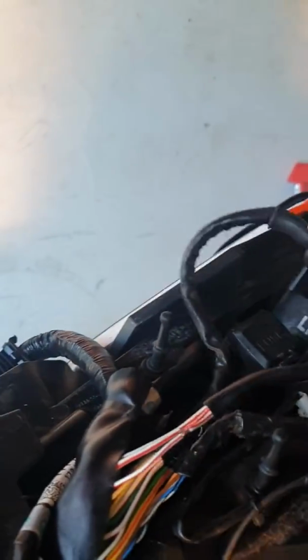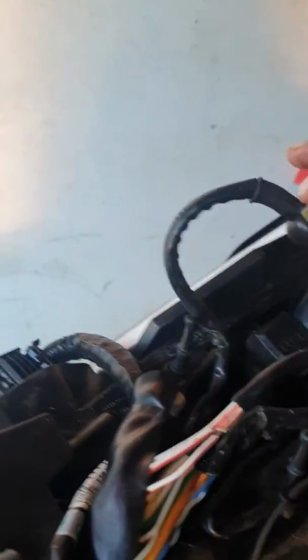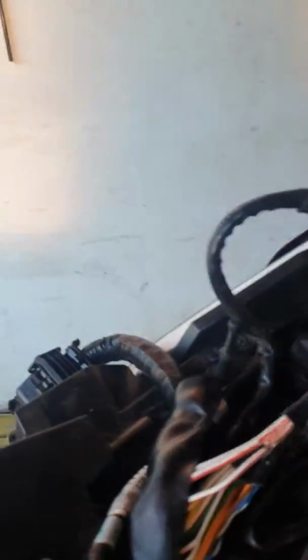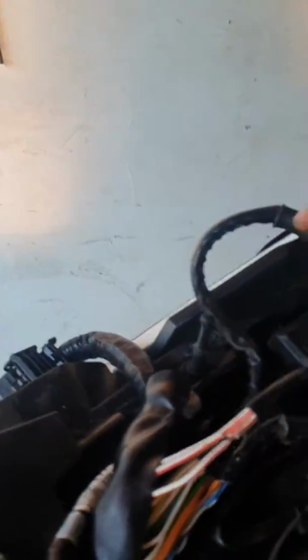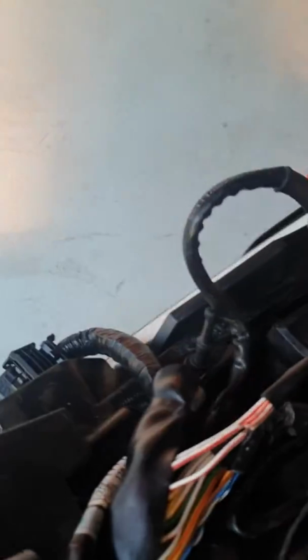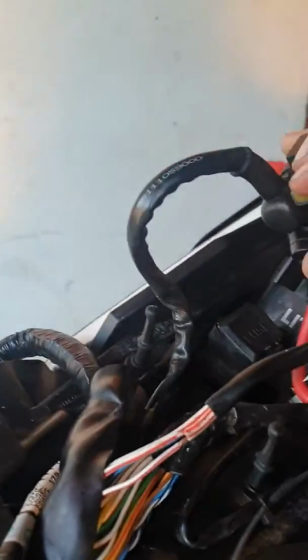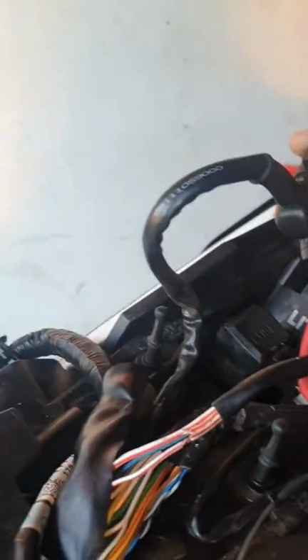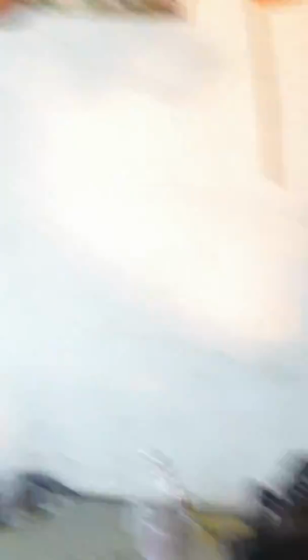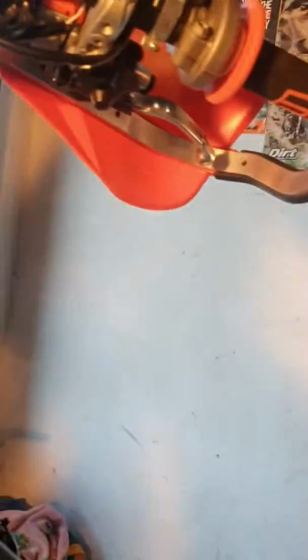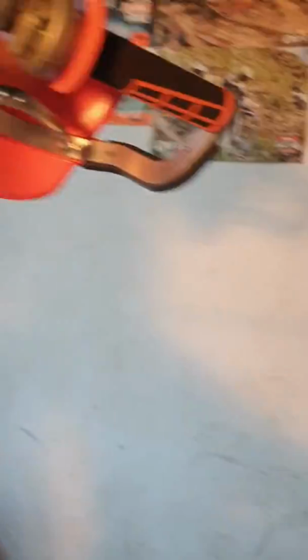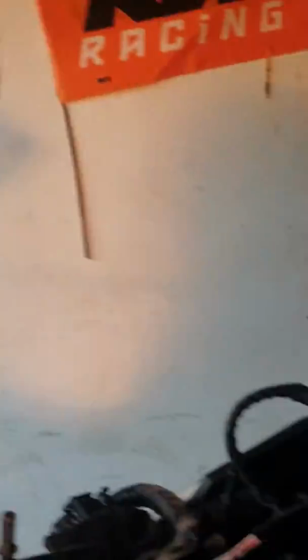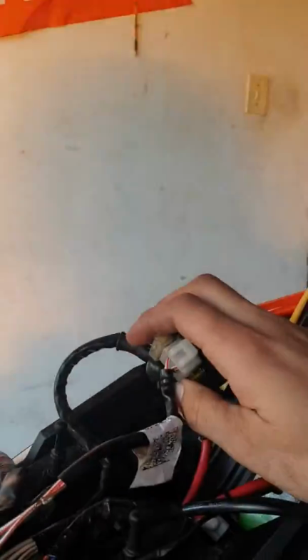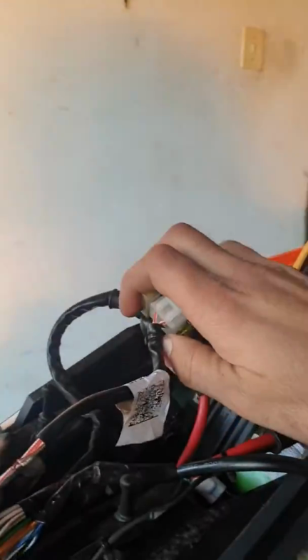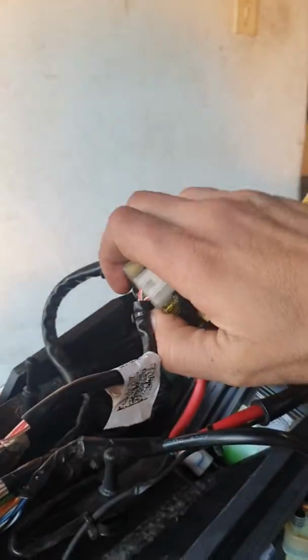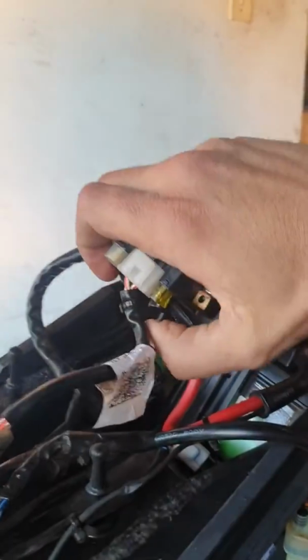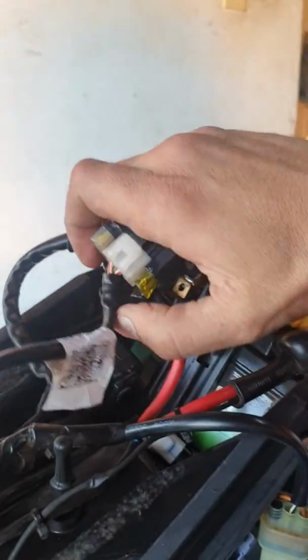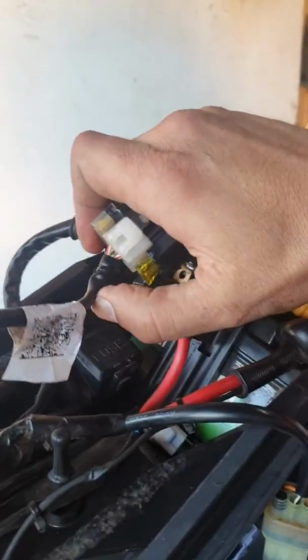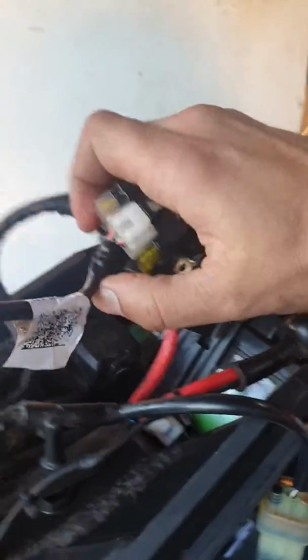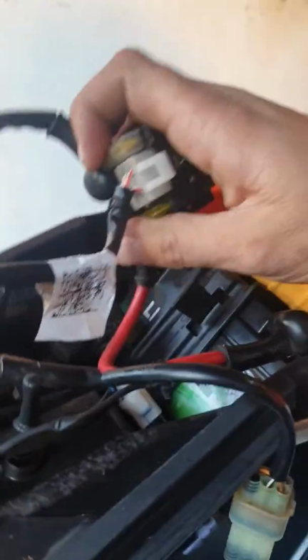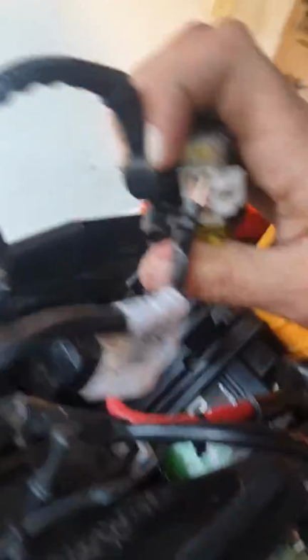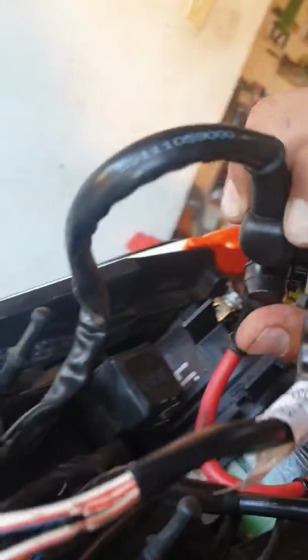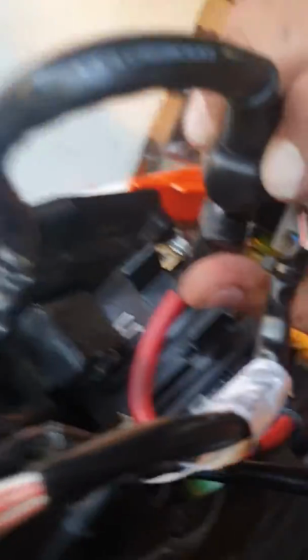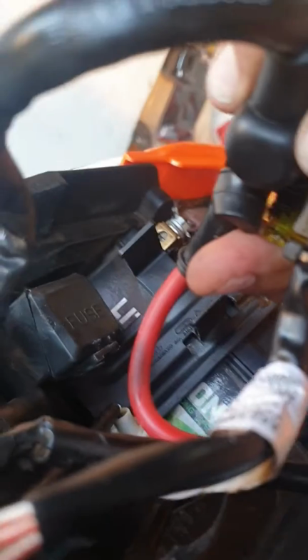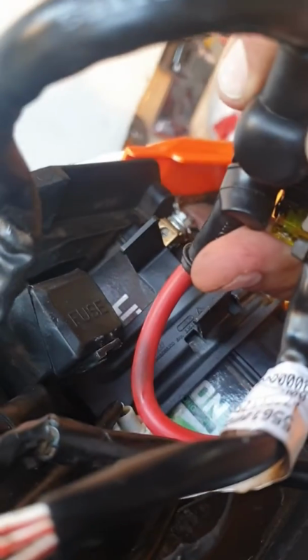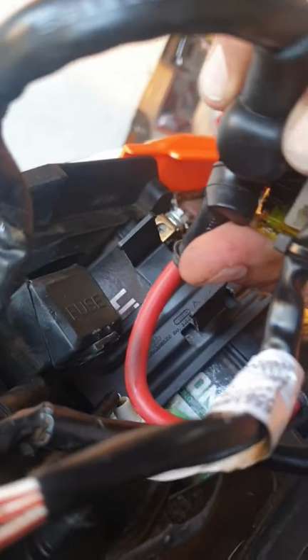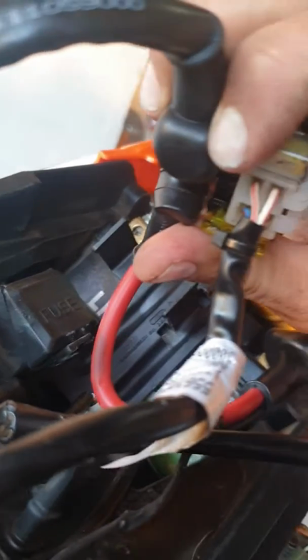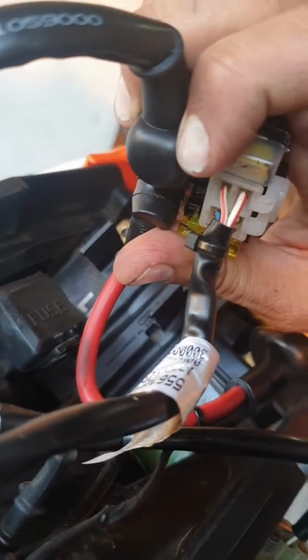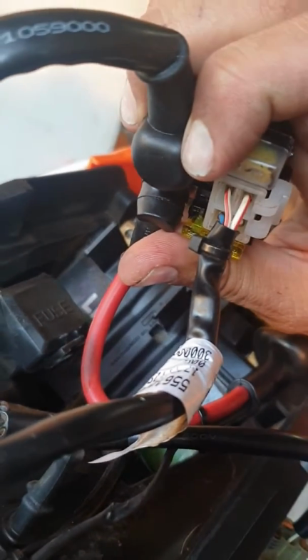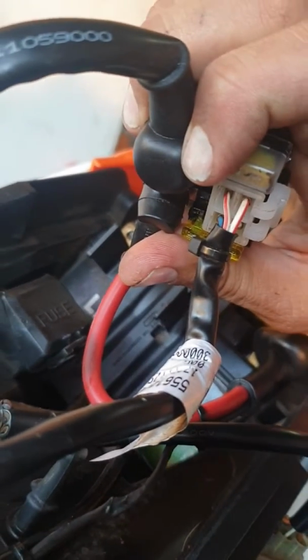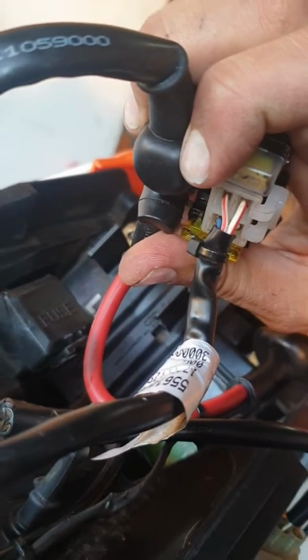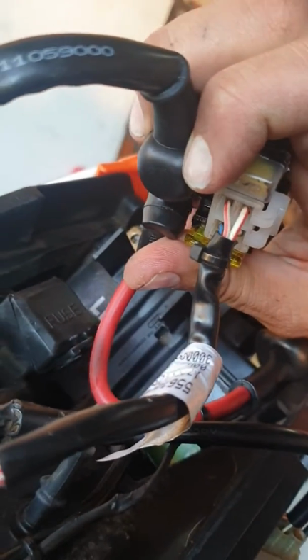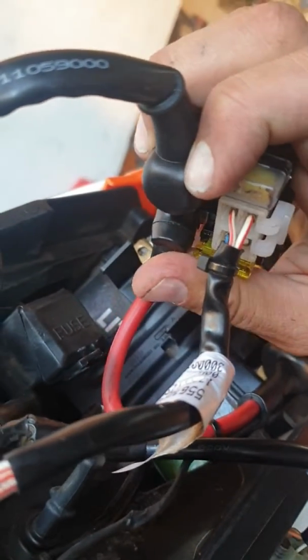So naturally you would think it's the earth coming from the starter switch going to this red and blue wire at the bottom. I tested it — it was fine.